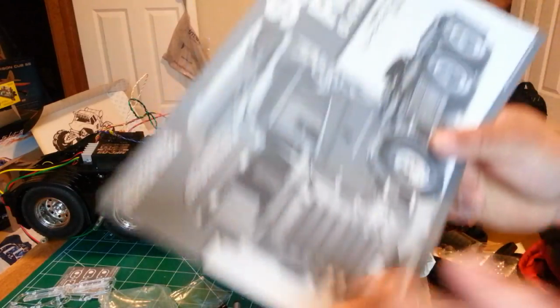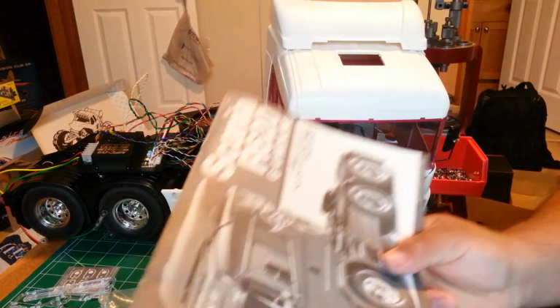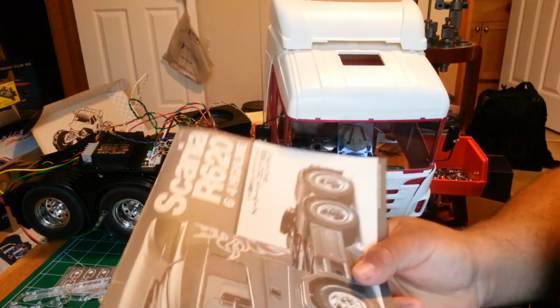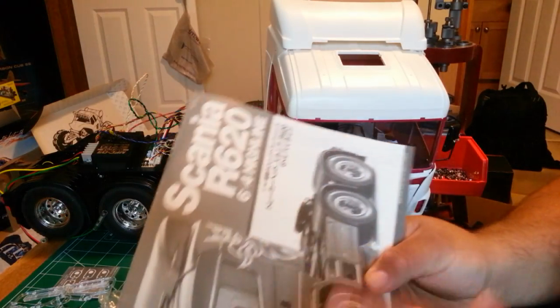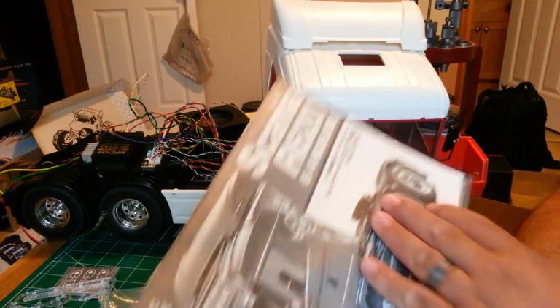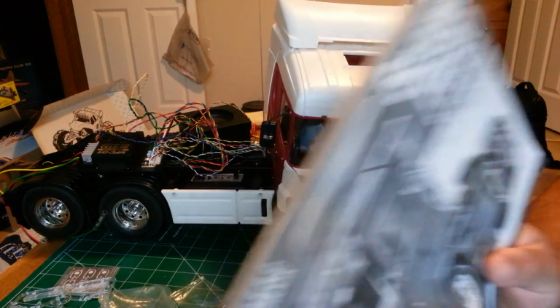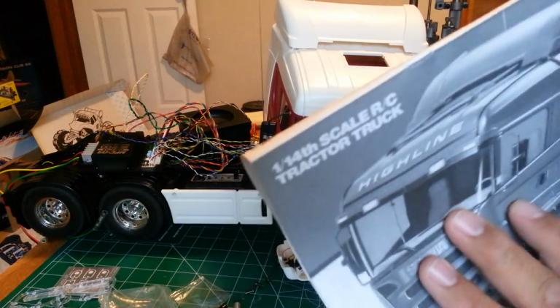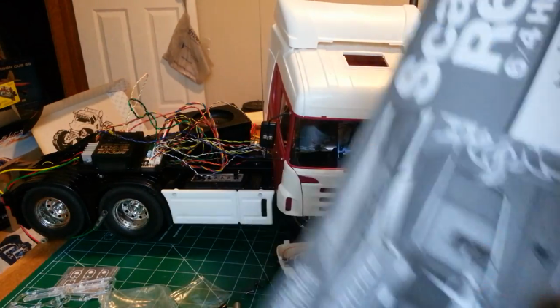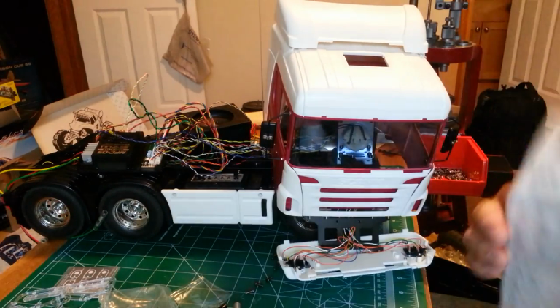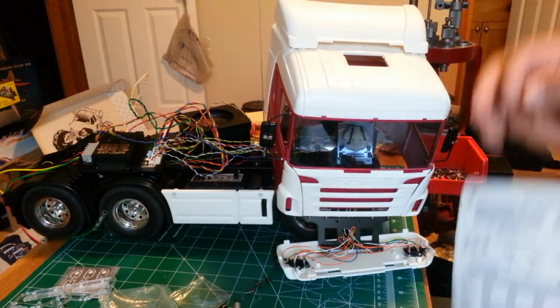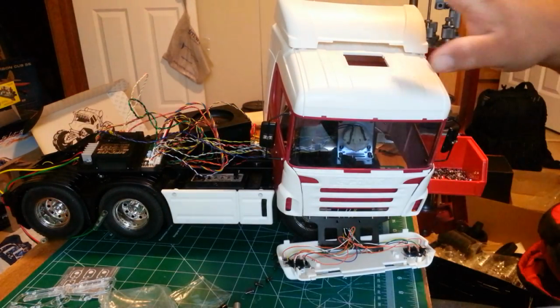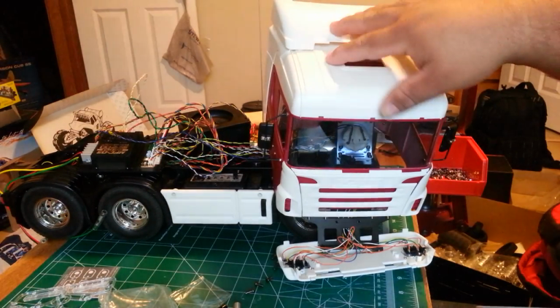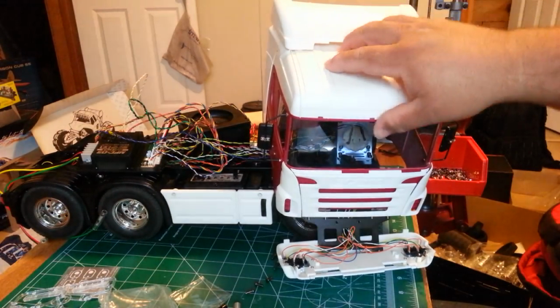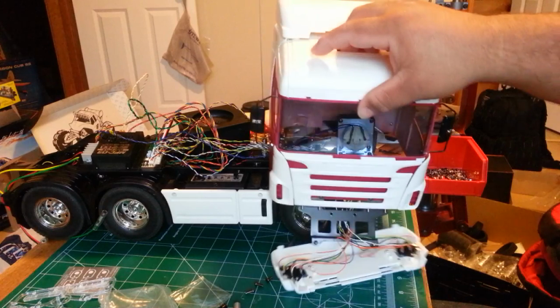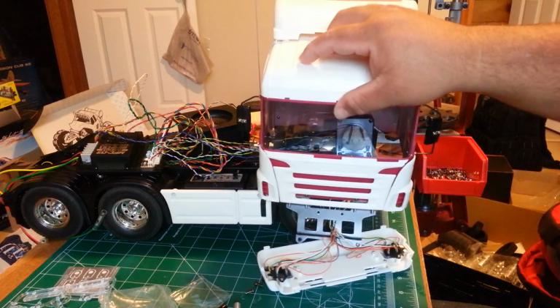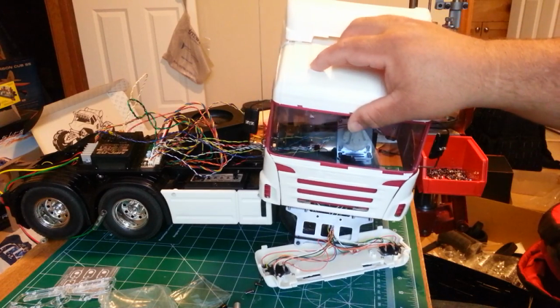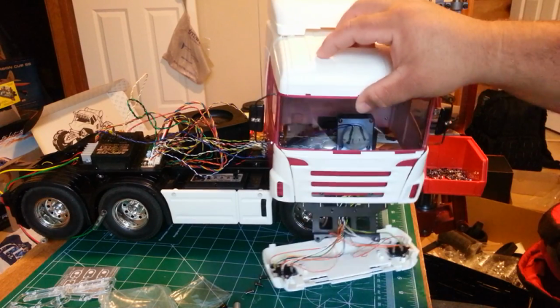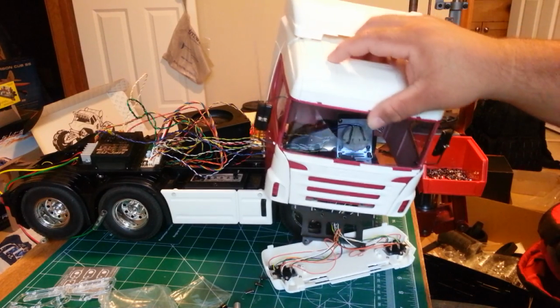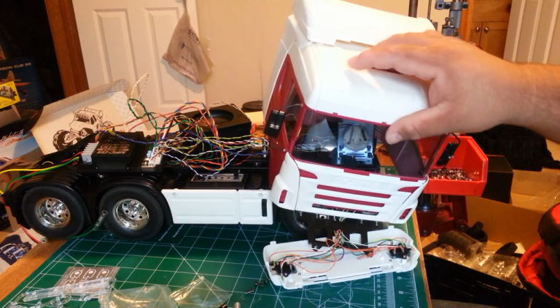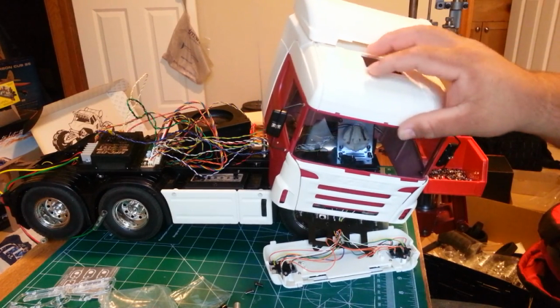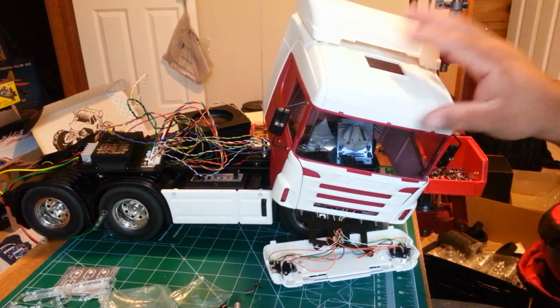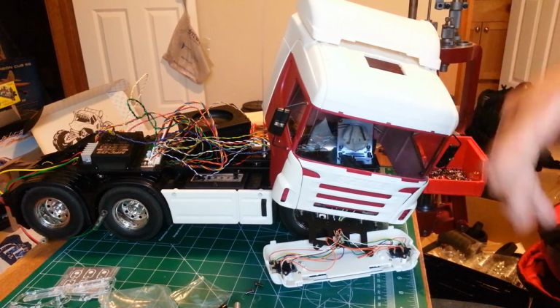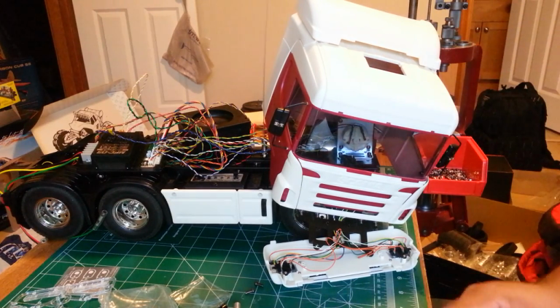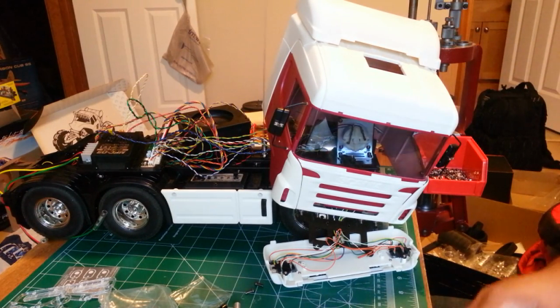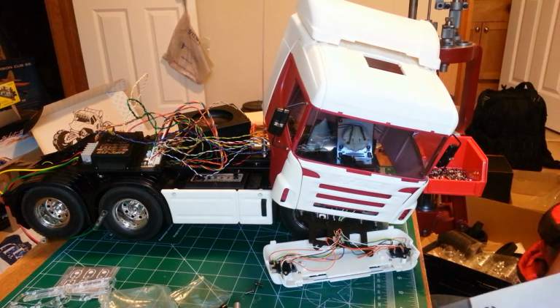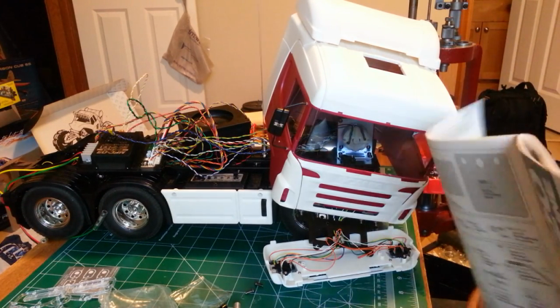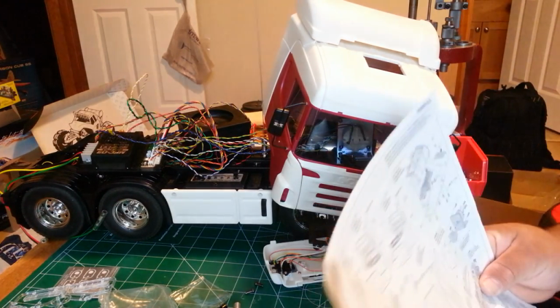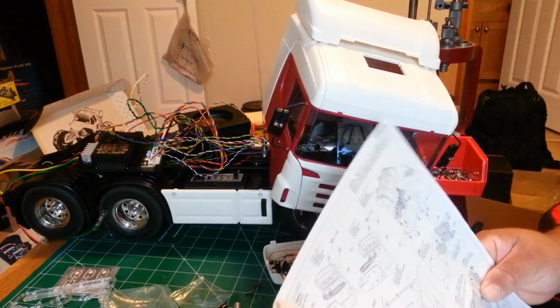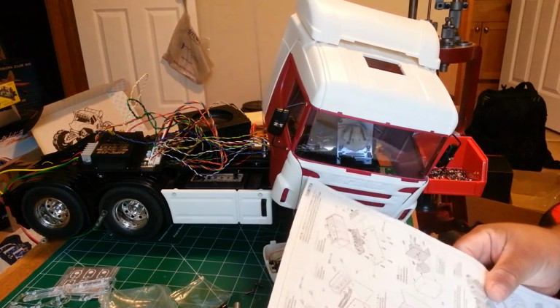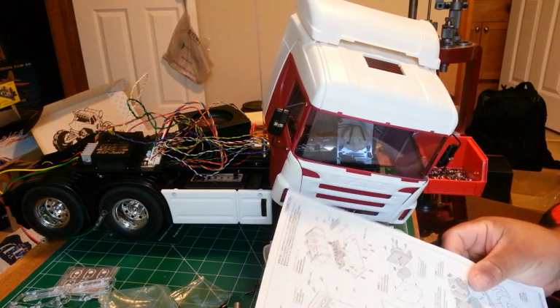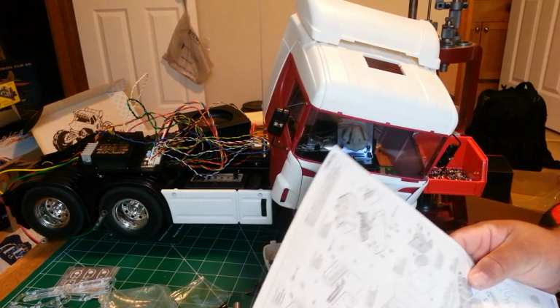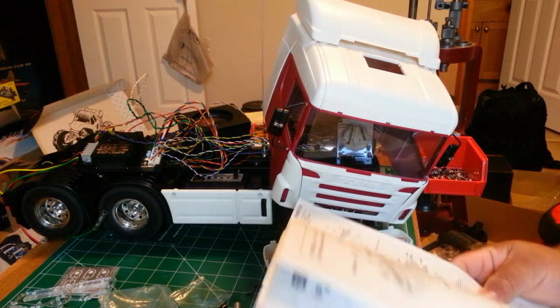Alright YouTube, back at it. We're doing the Scania R620 build. As you can see, the cab's all together. I did that on my own time because it's a bunch of little things that go together — we'll just talk about that real quick.